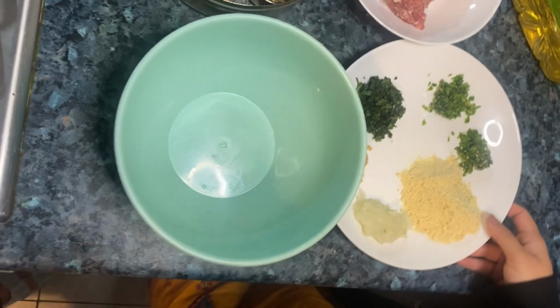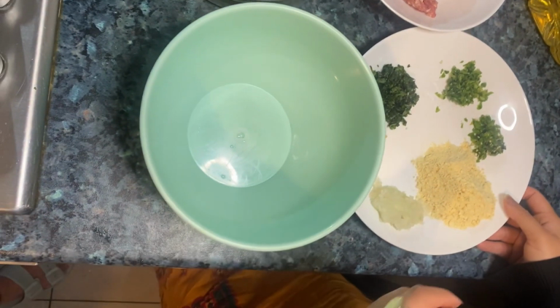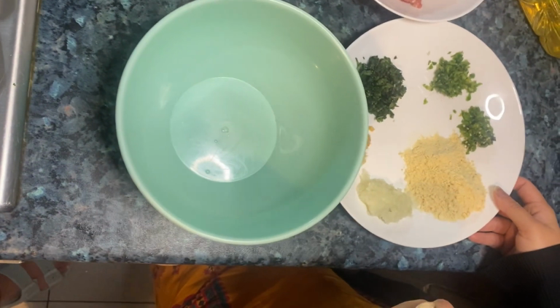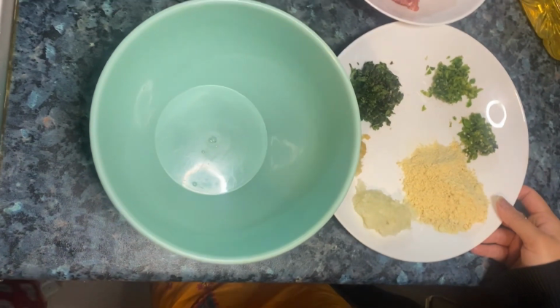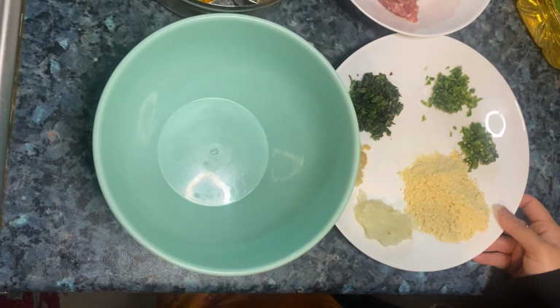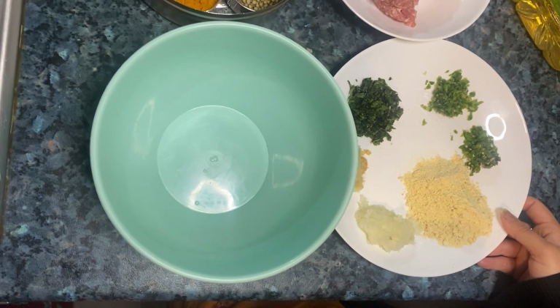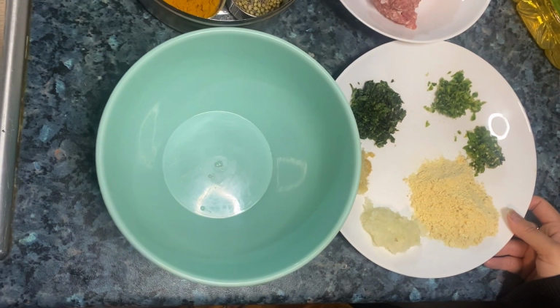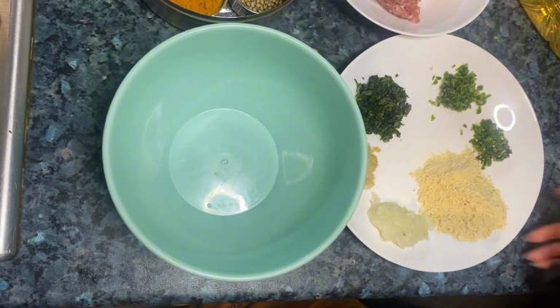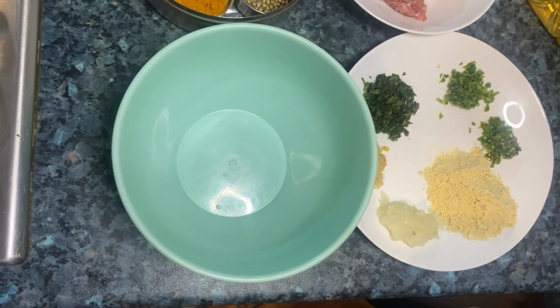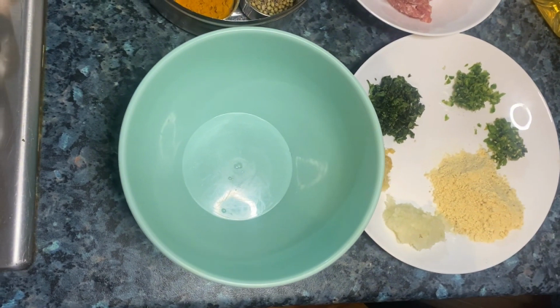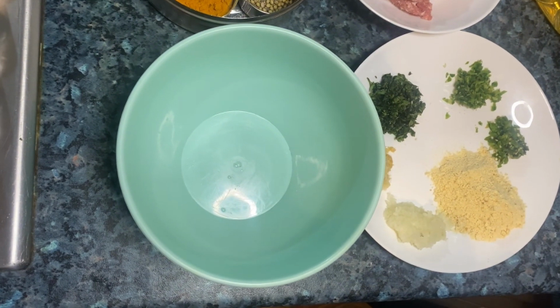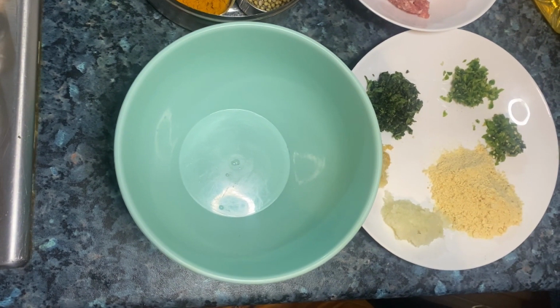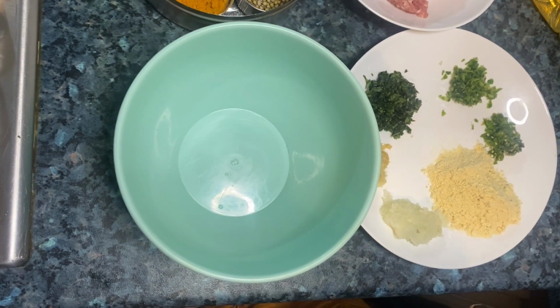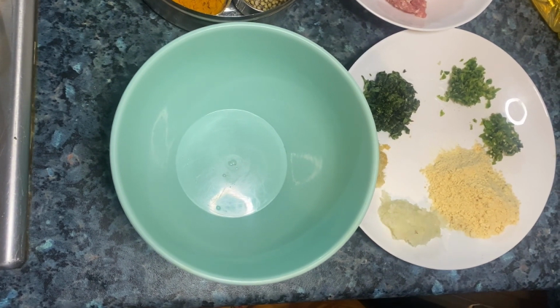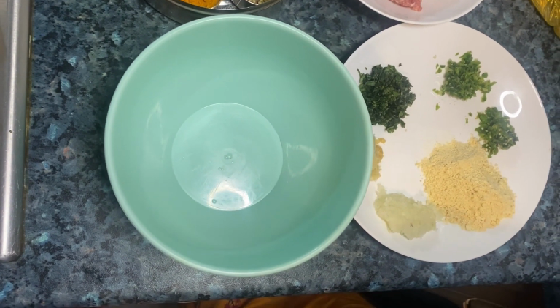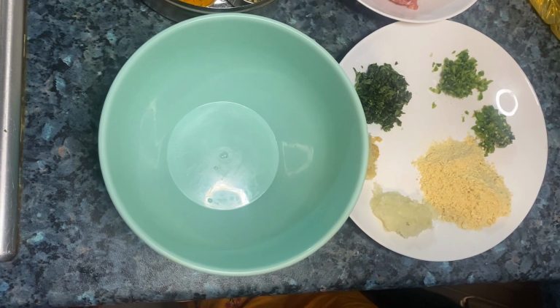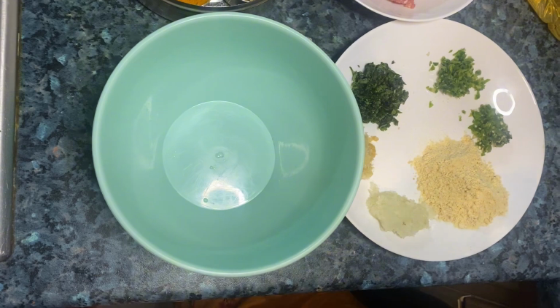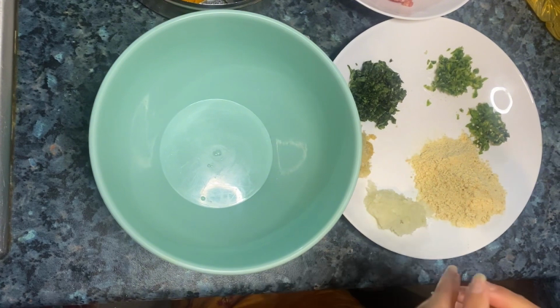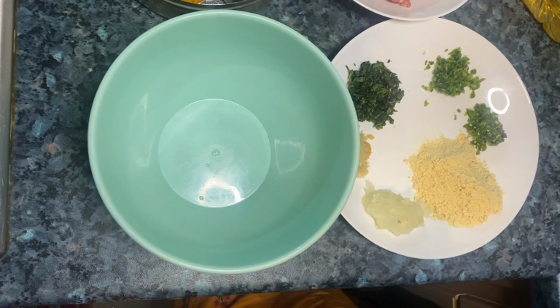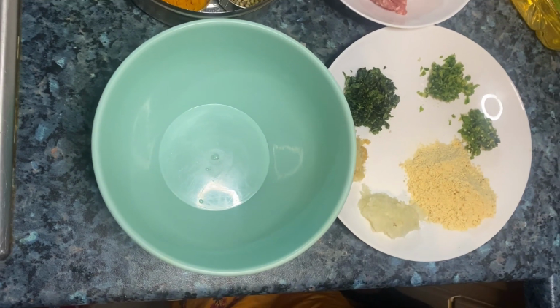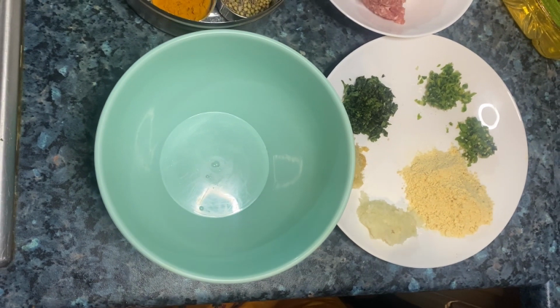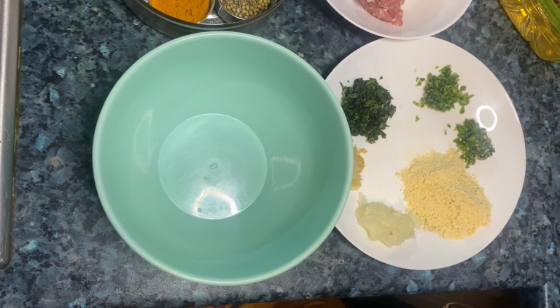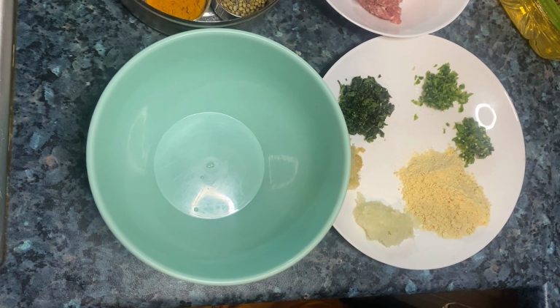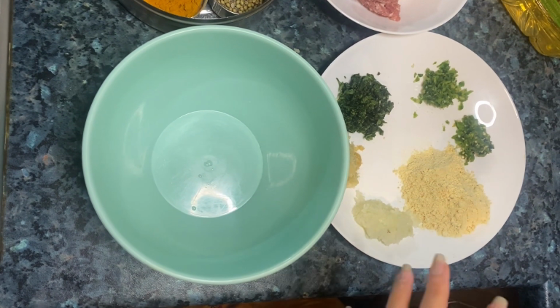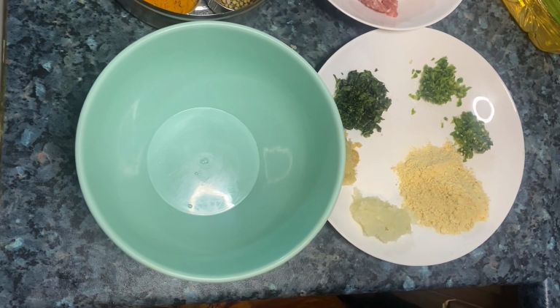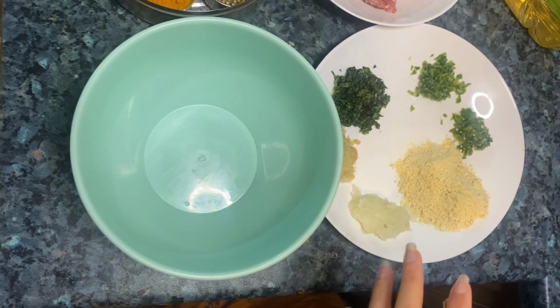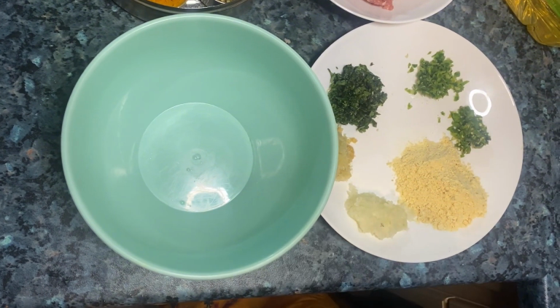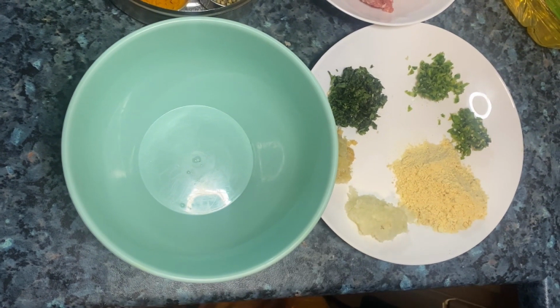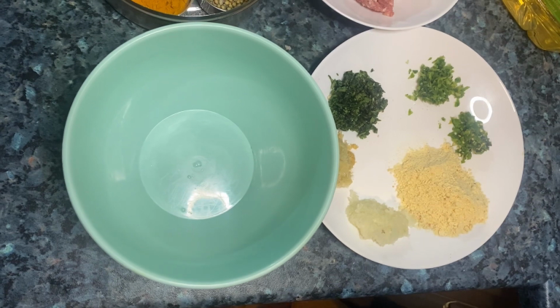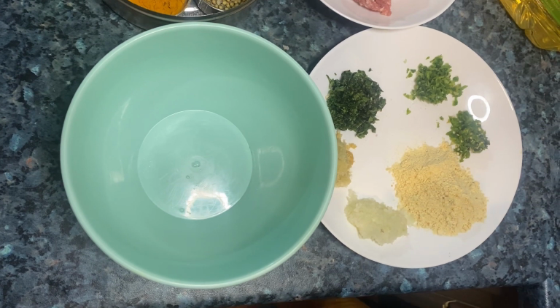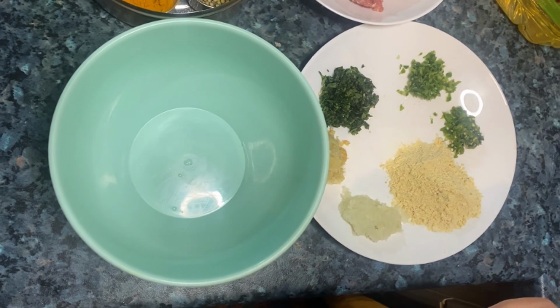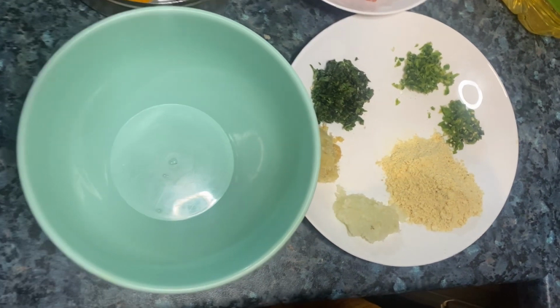Assalamualaikum, welcome to our channel. Today we will make kofte and ande. Kofte is a really good recipe, you will love it and it won't break. So let's start with the ingredients first.